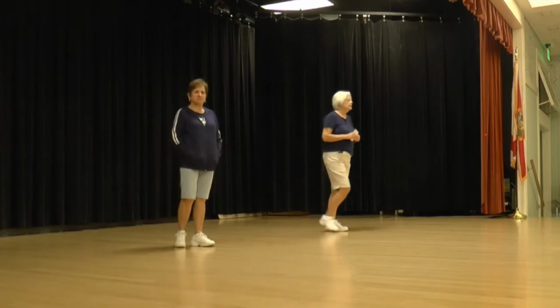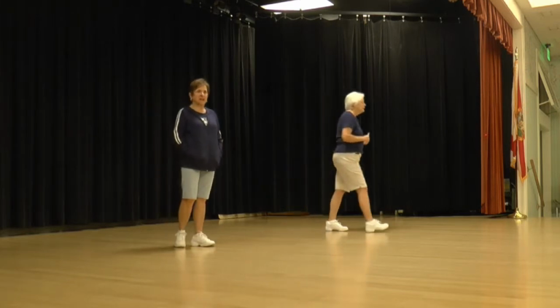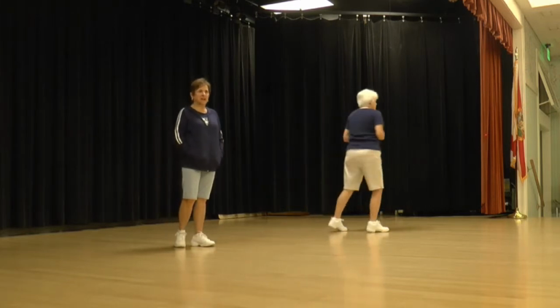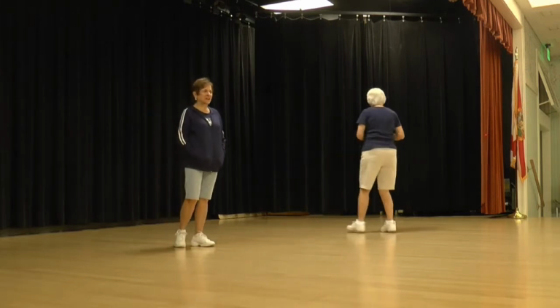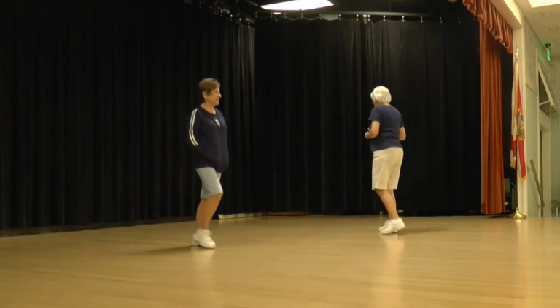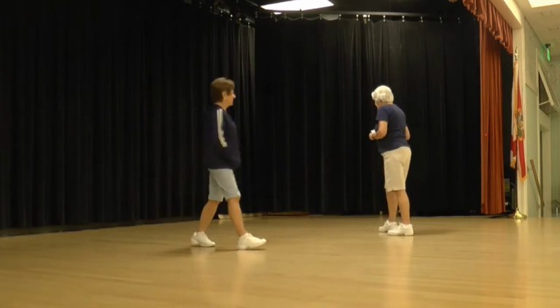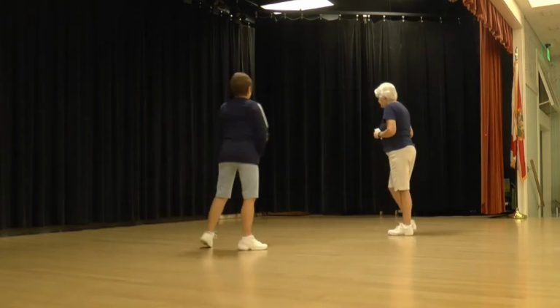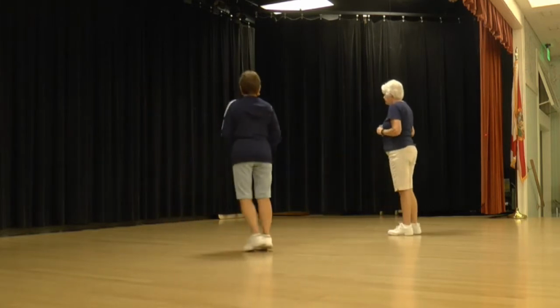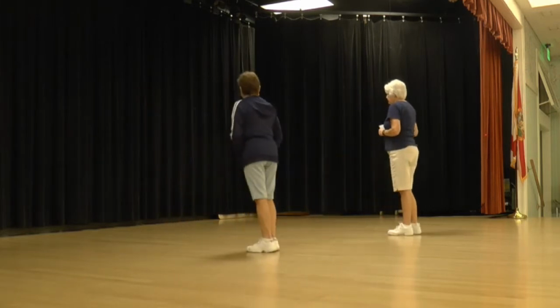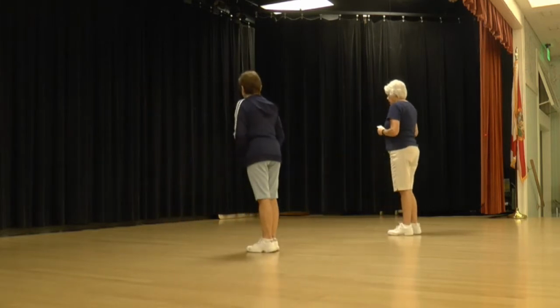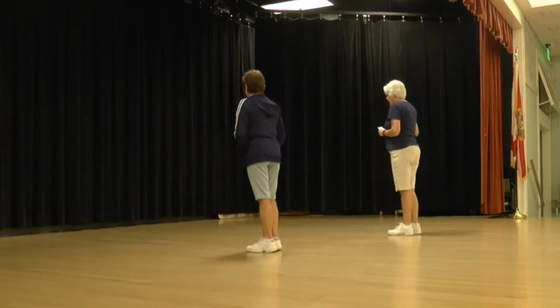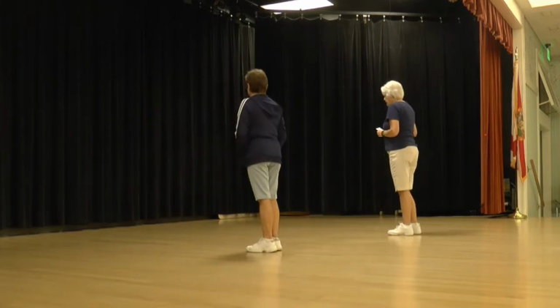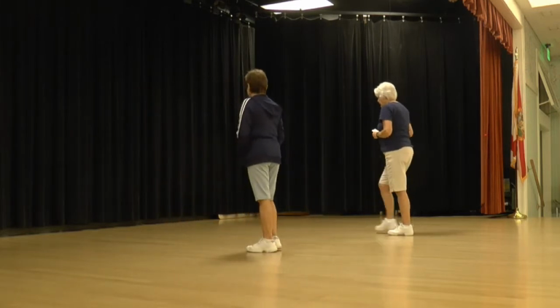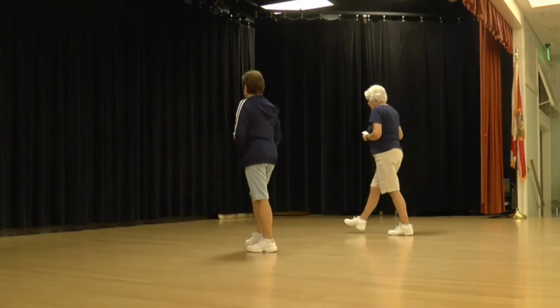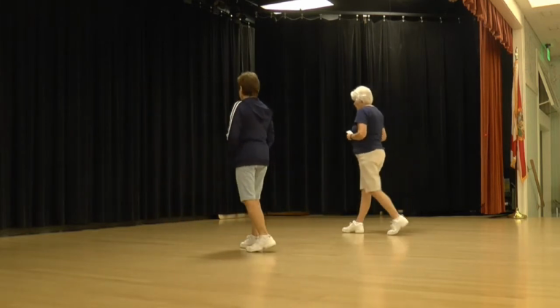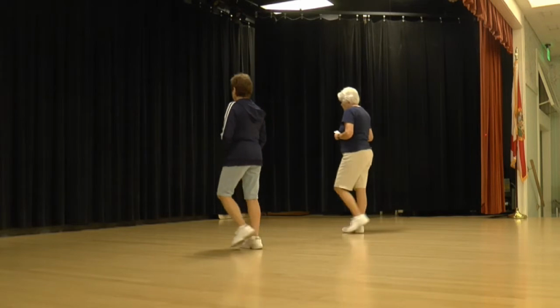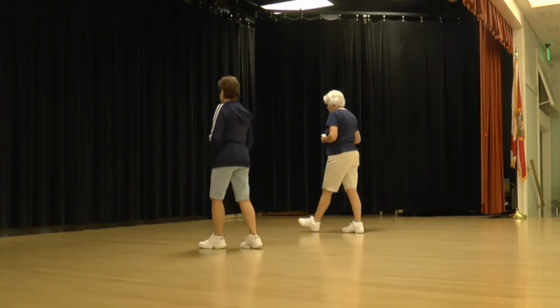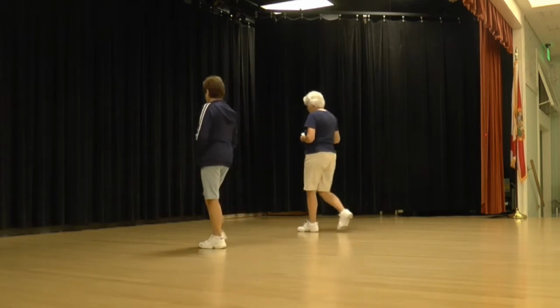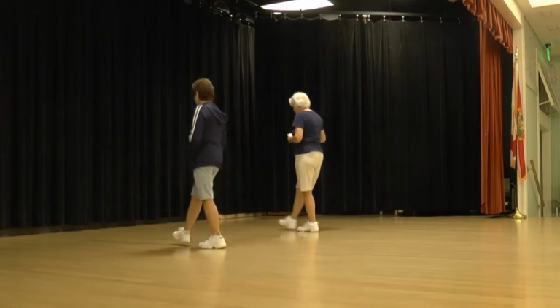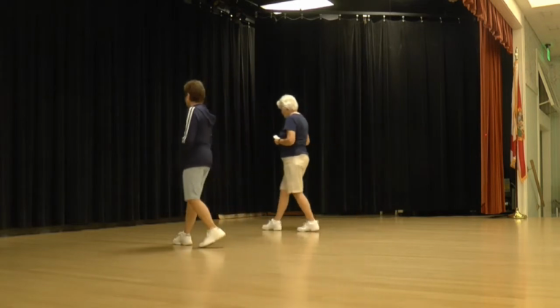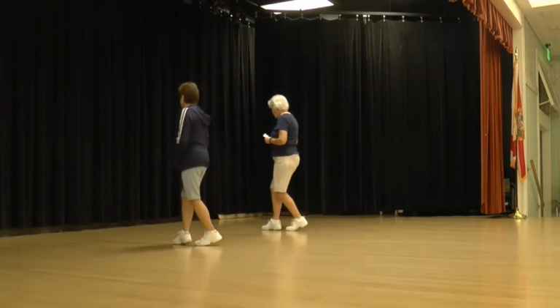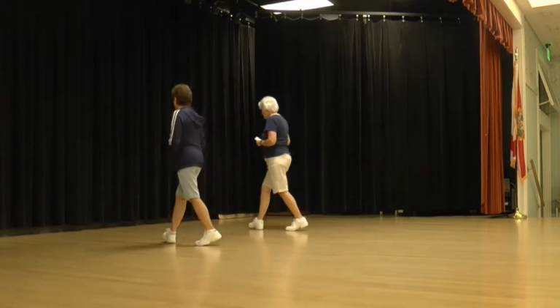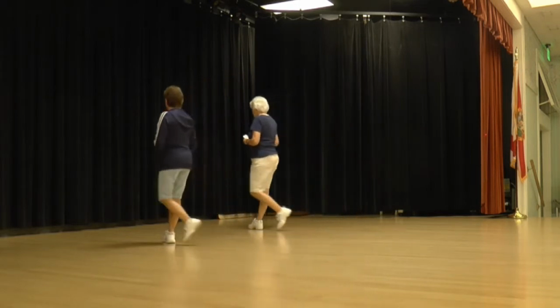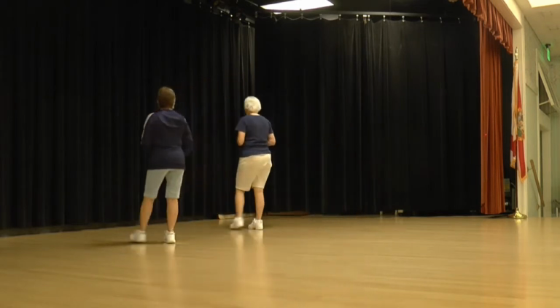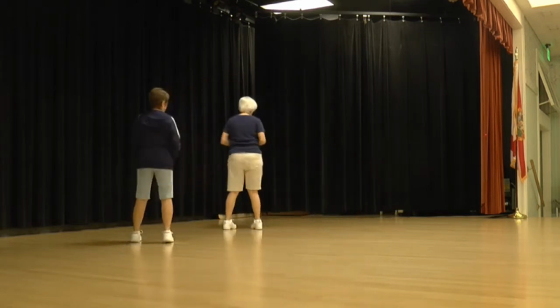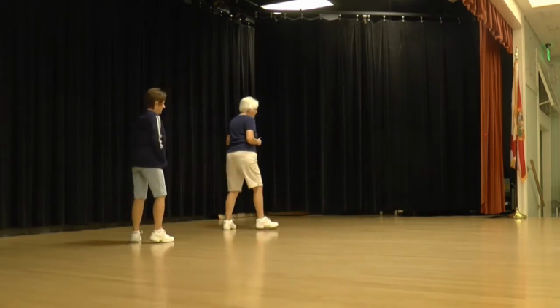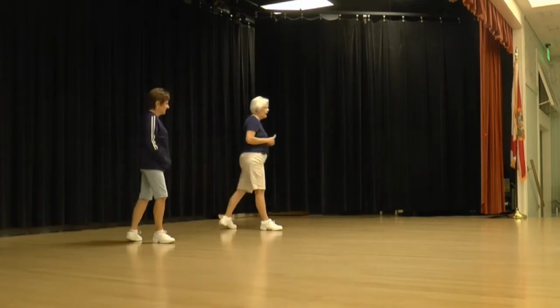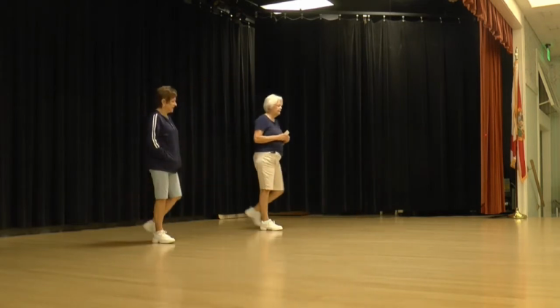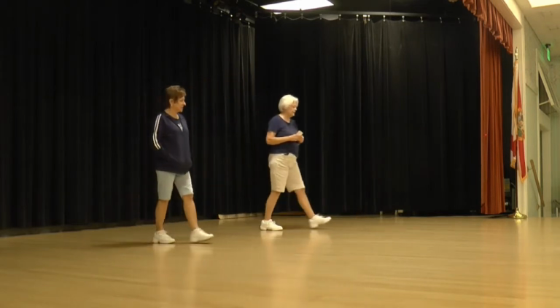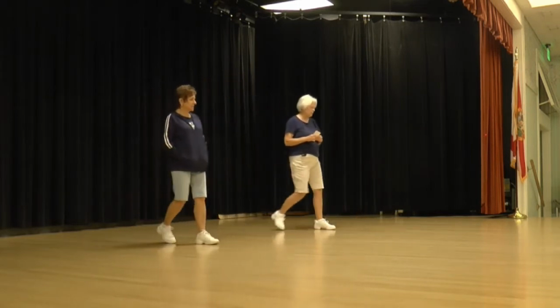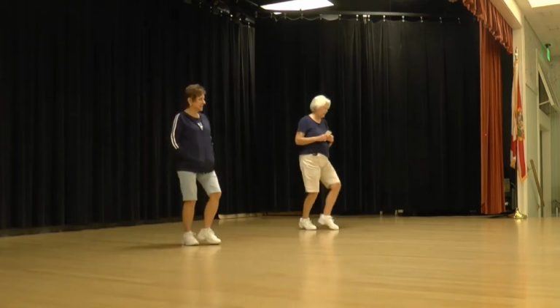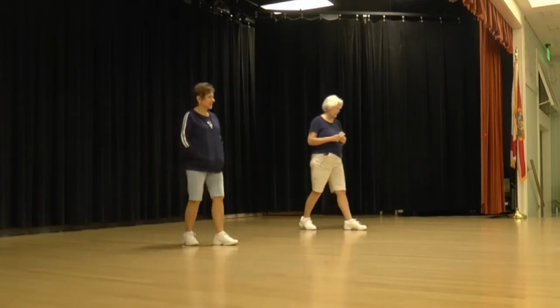Okay, front to front again. Ready to begin. Walk, walk, step, lock, step, step, a half and a step, lock, step.